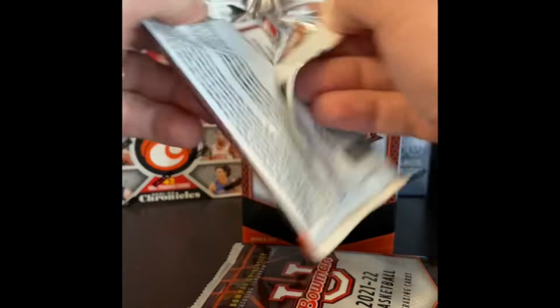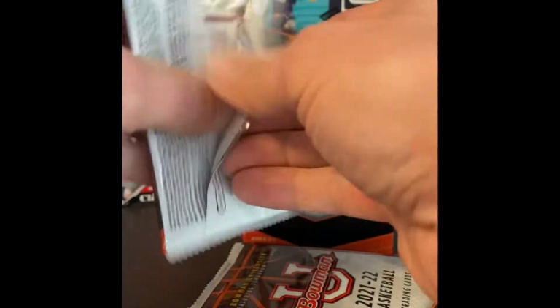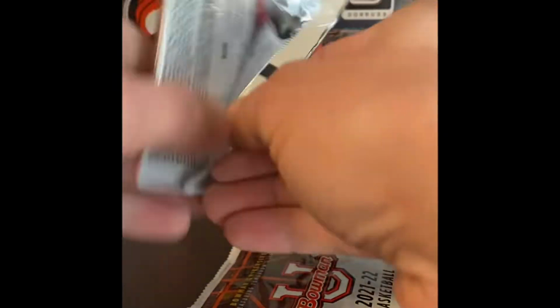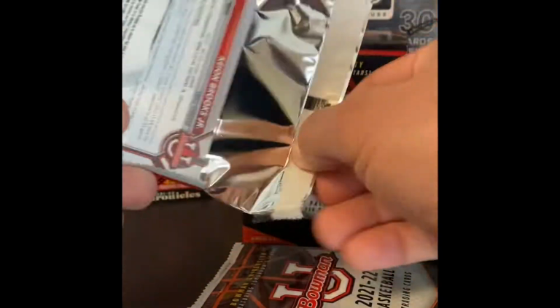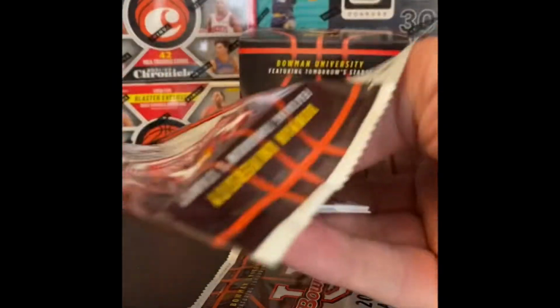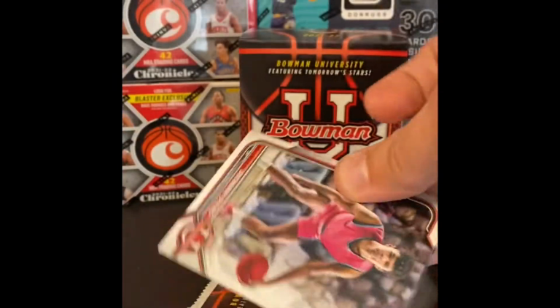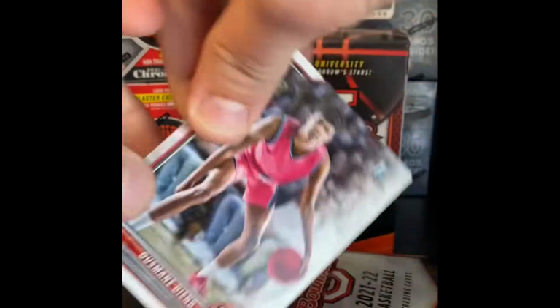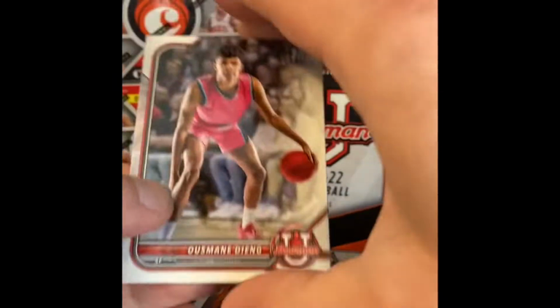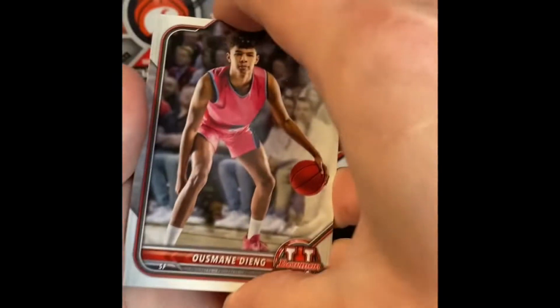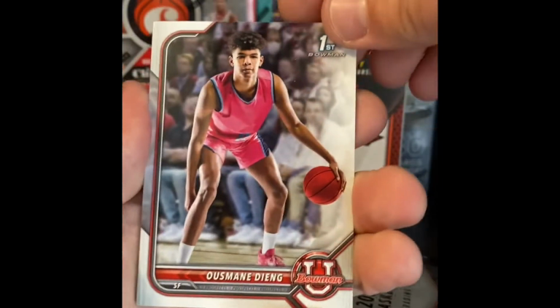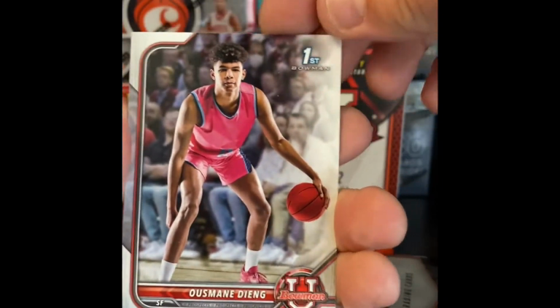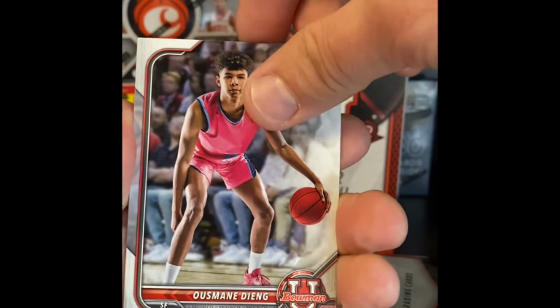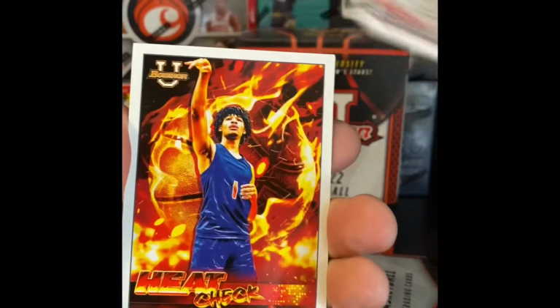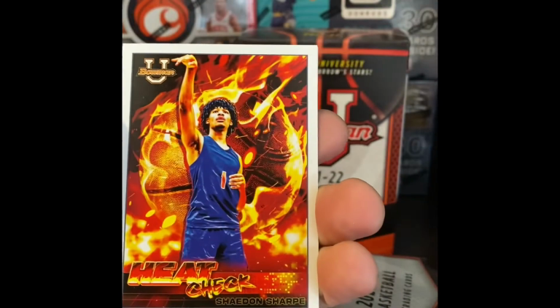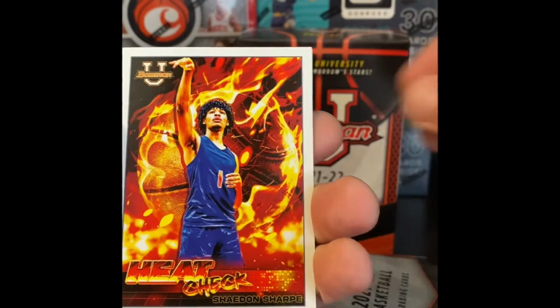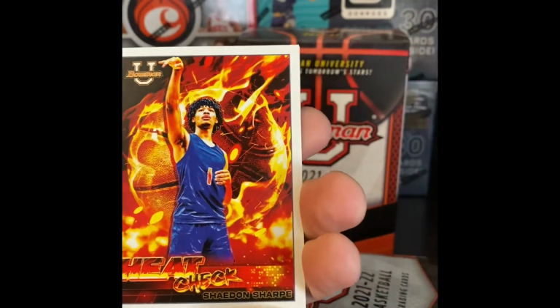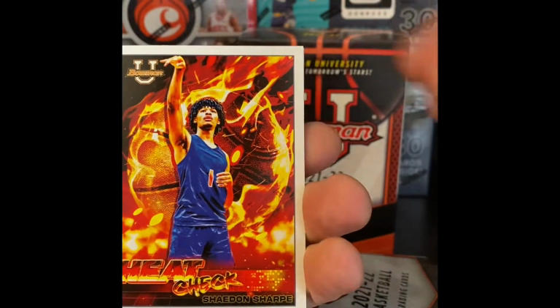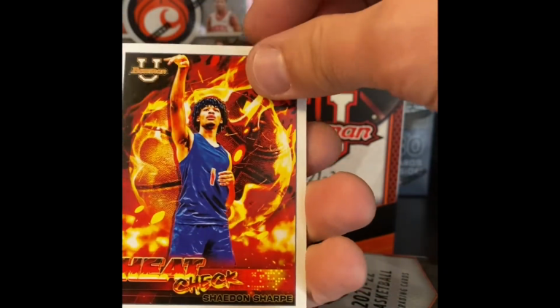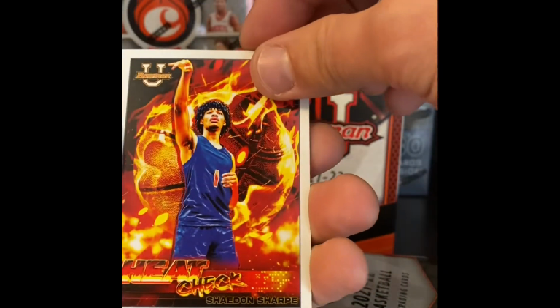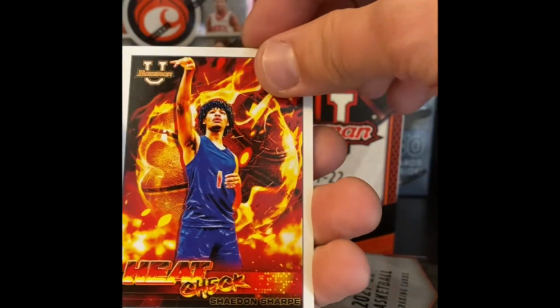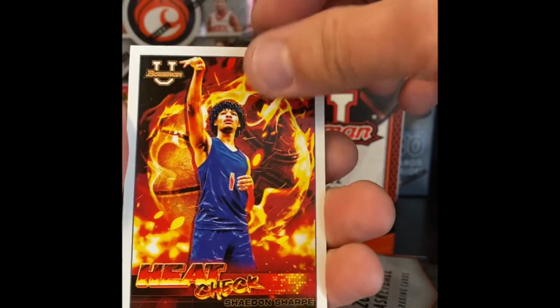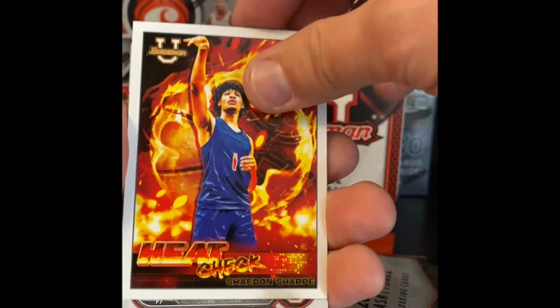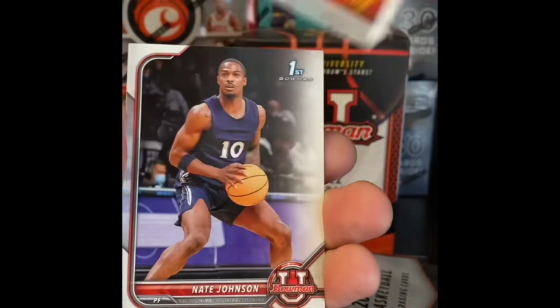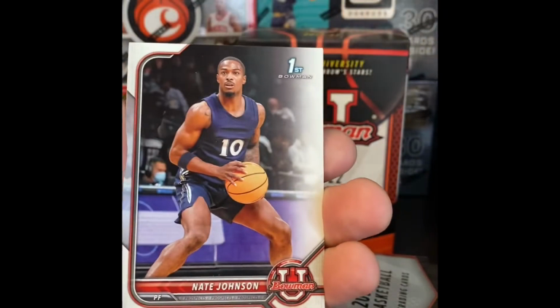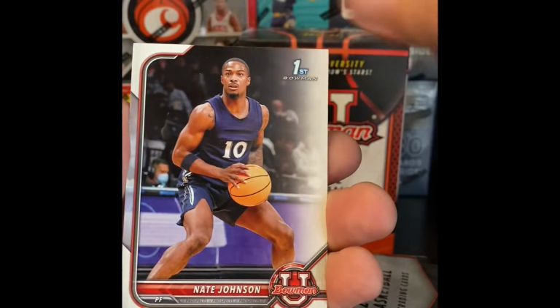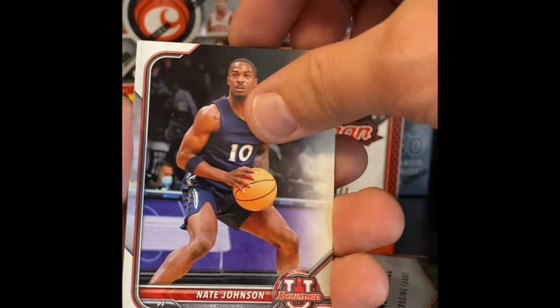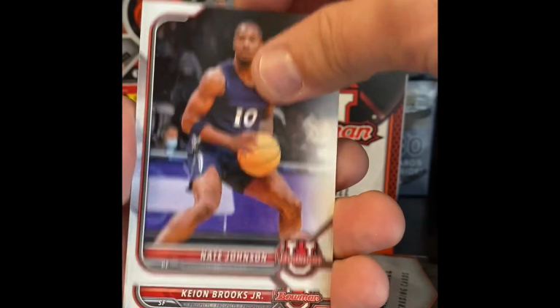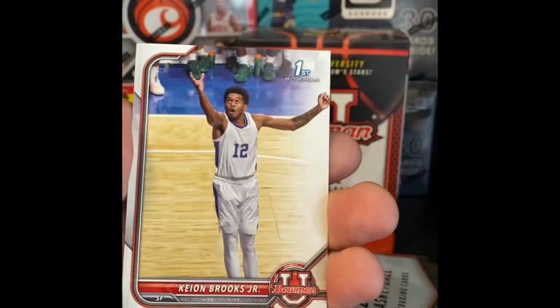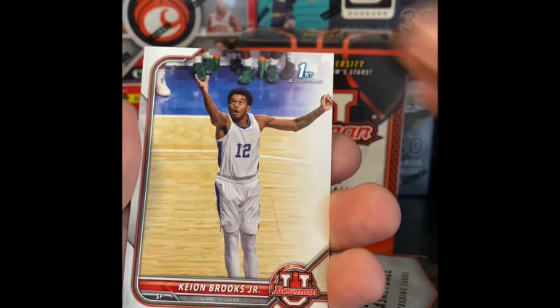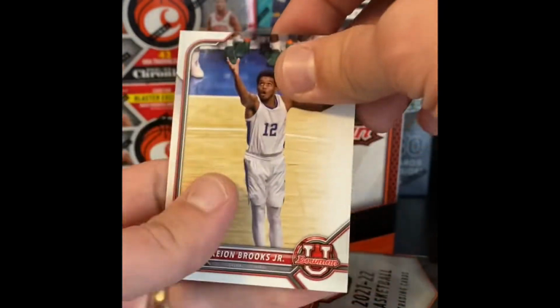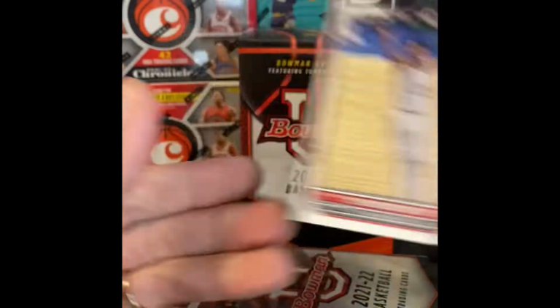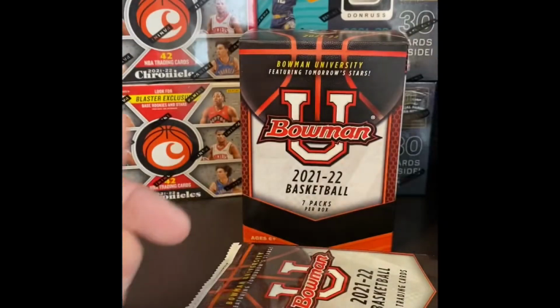Pack two: Dean. Got a heat check — Shaden Sharp. Johnson. Keon Brooks.